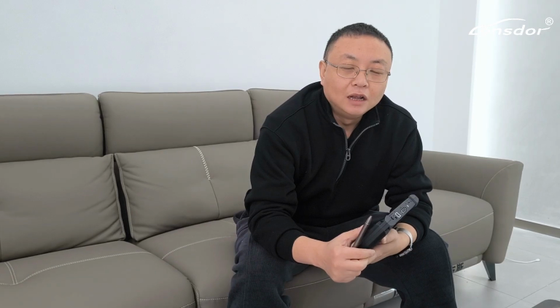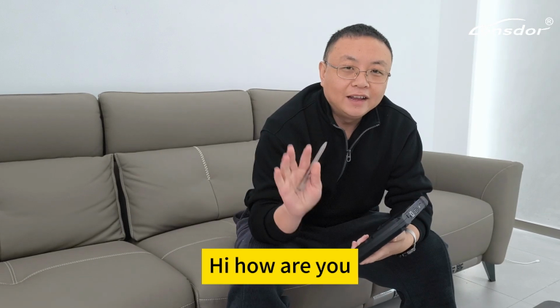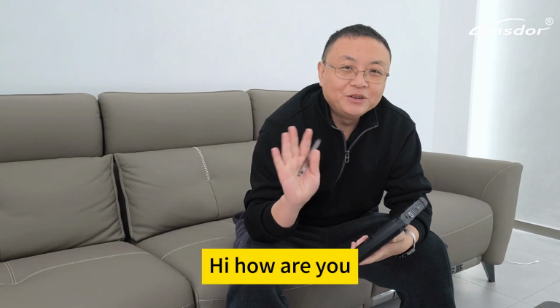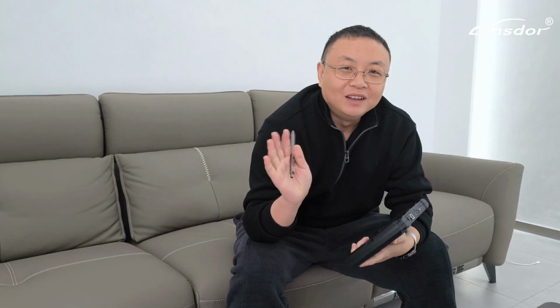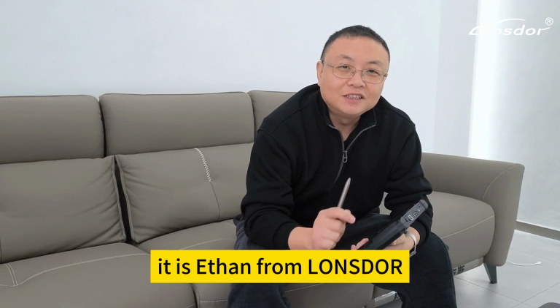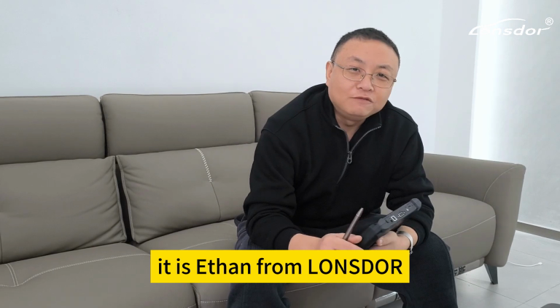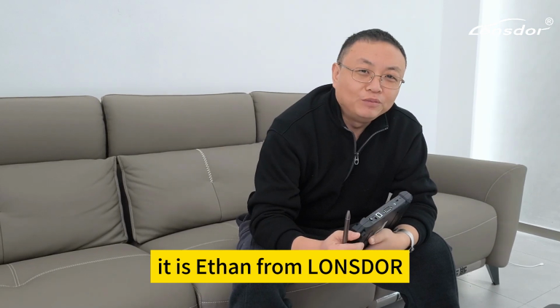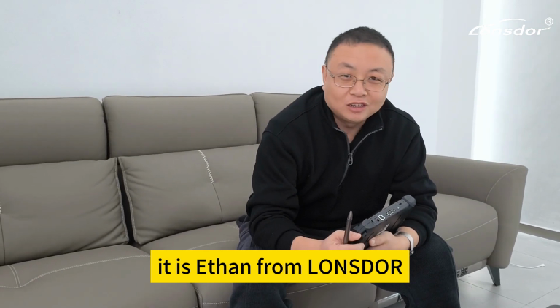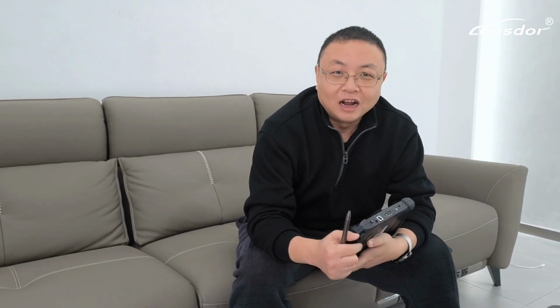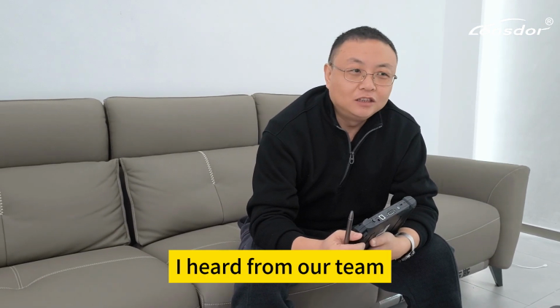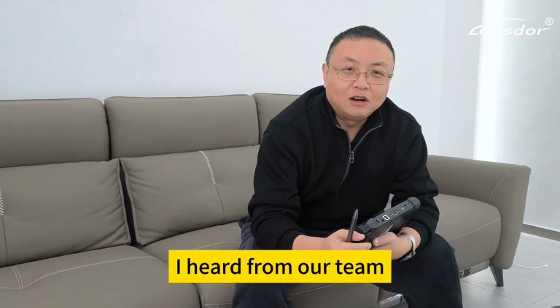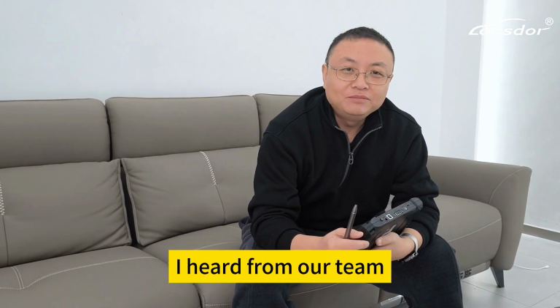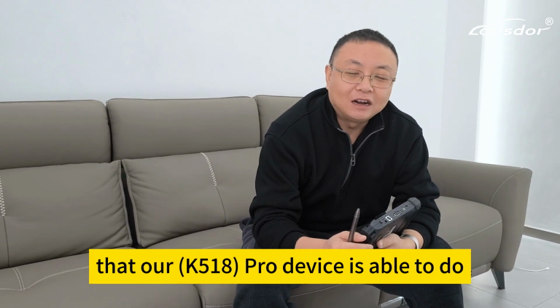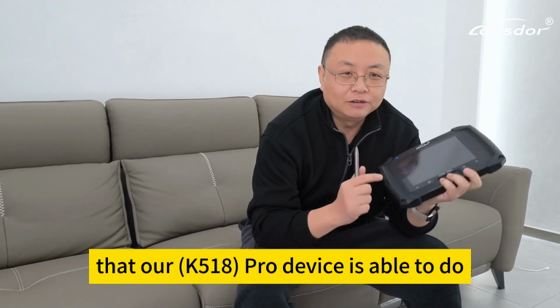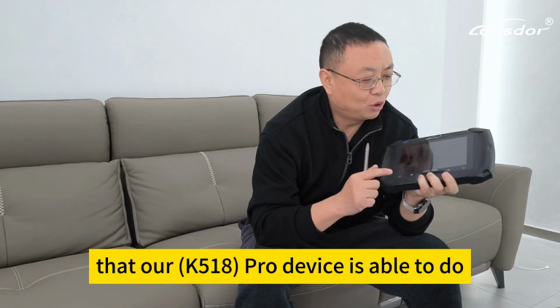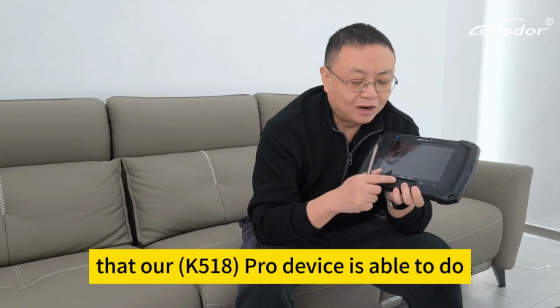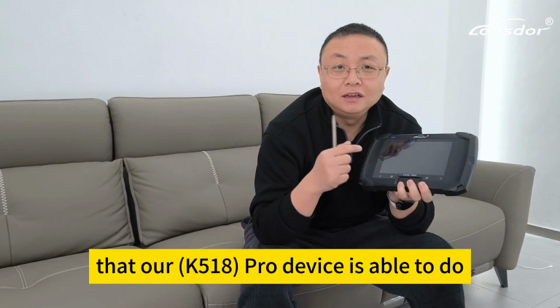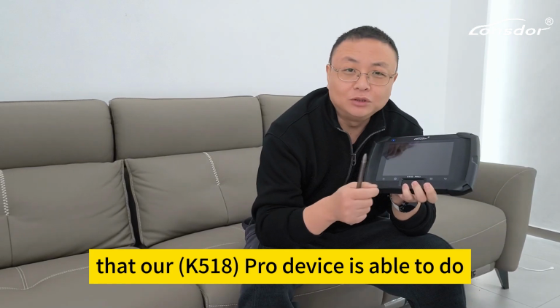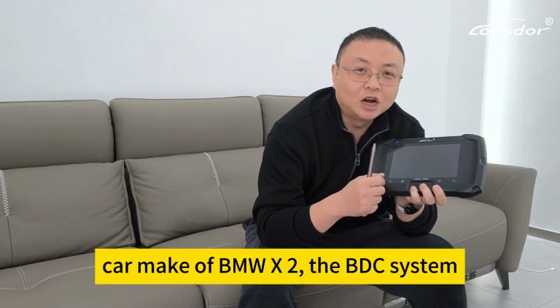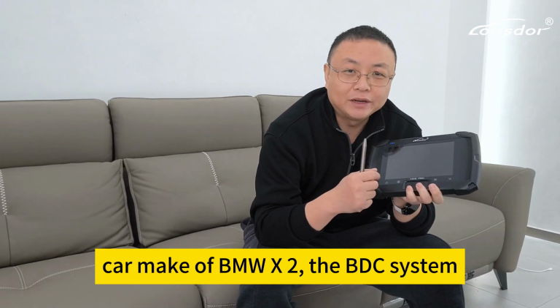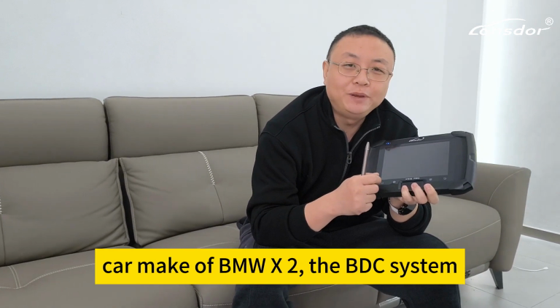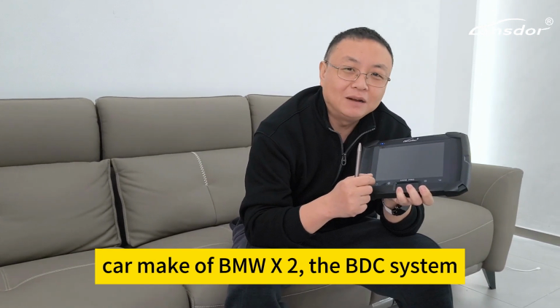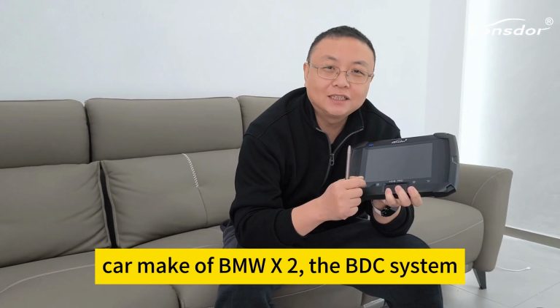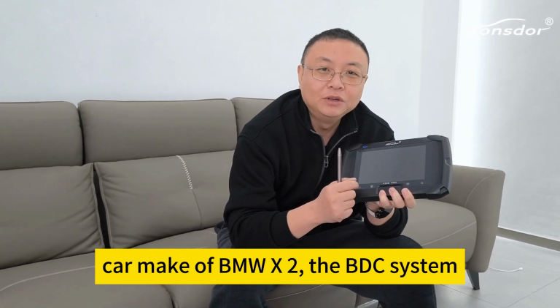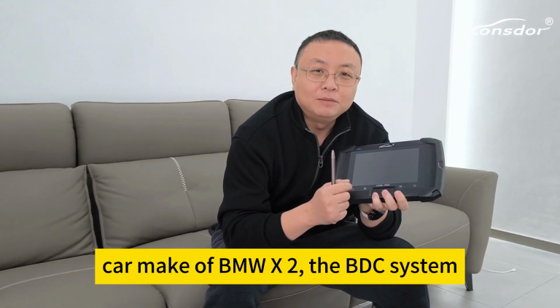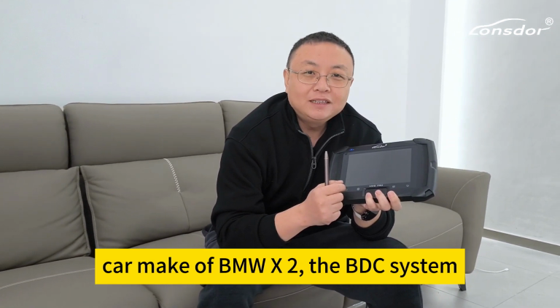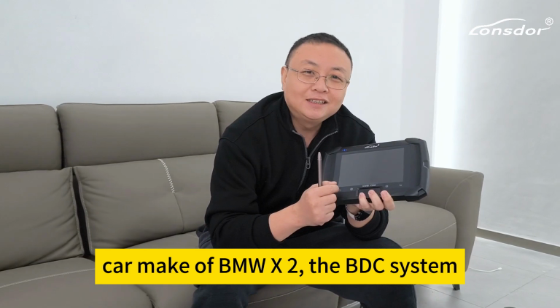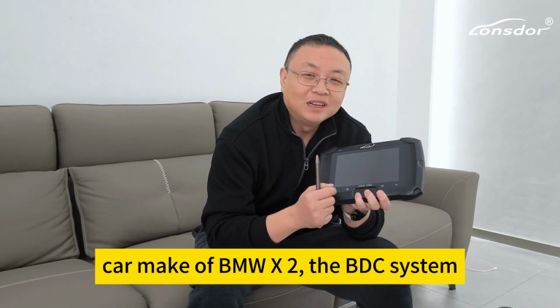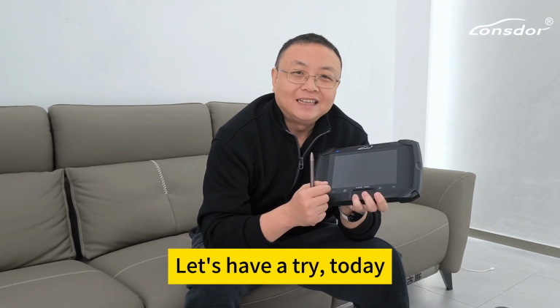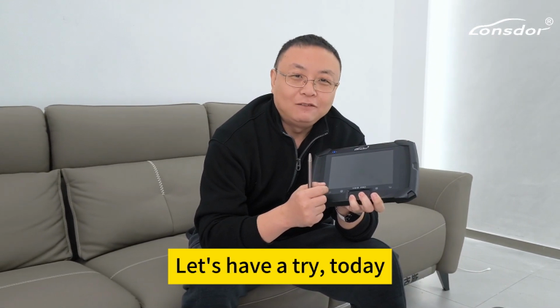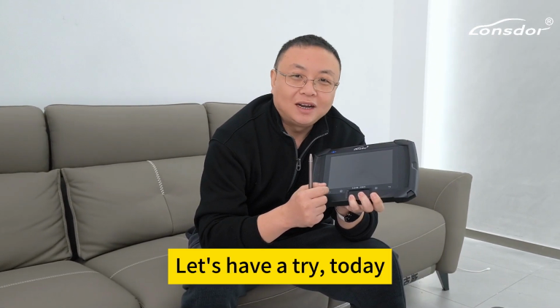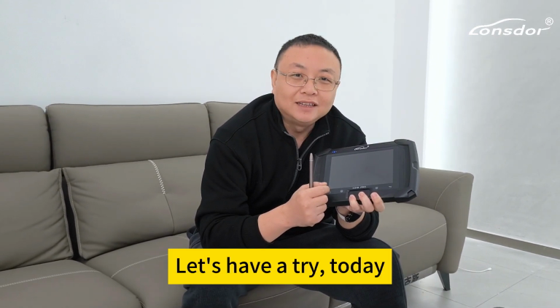Hi, how are you? It is Ethan from DOSTA. I heard from our team that our pro device is able to do car make of BMW X2, the BDC system. Let's have a try today.